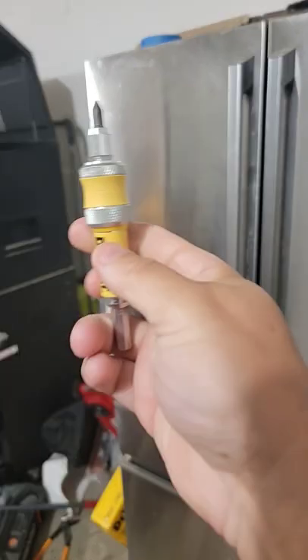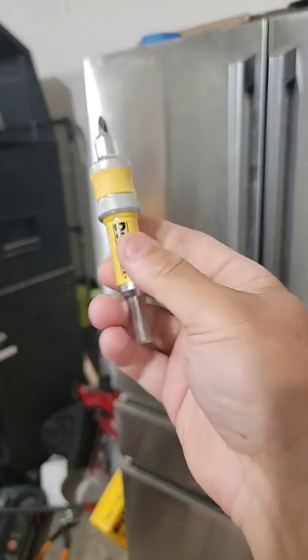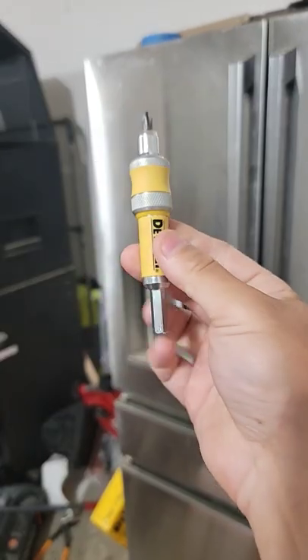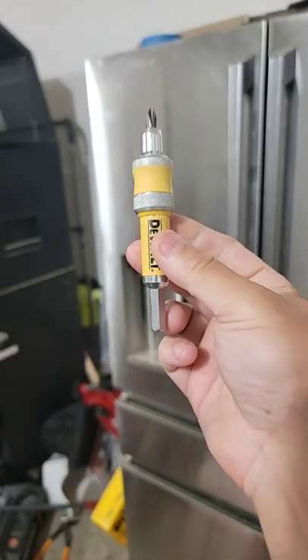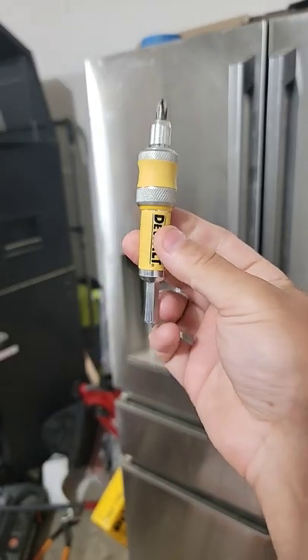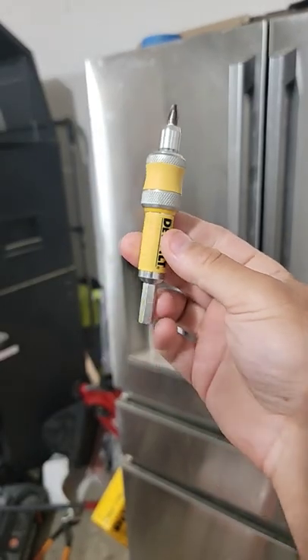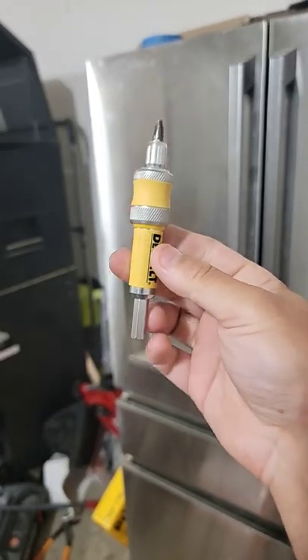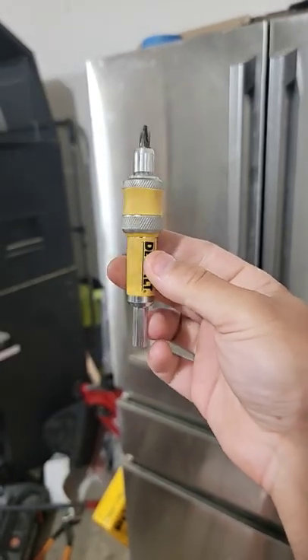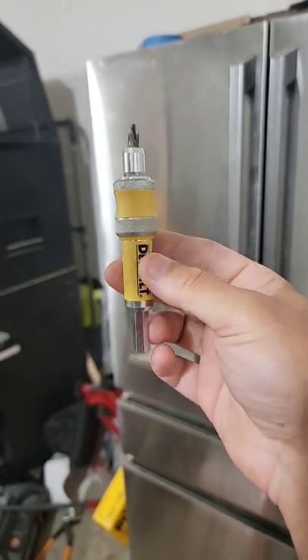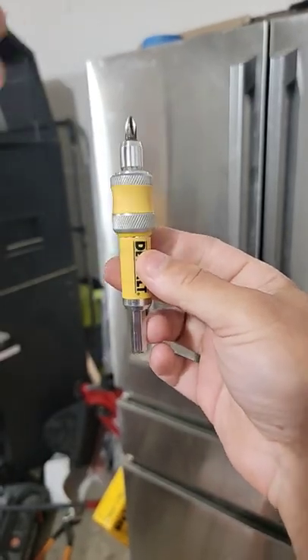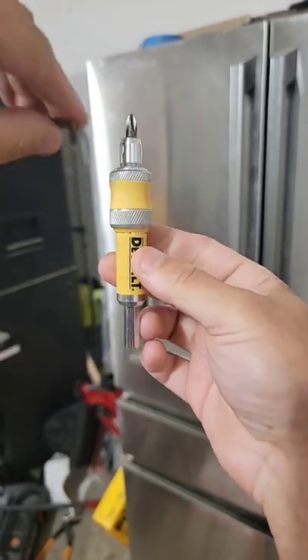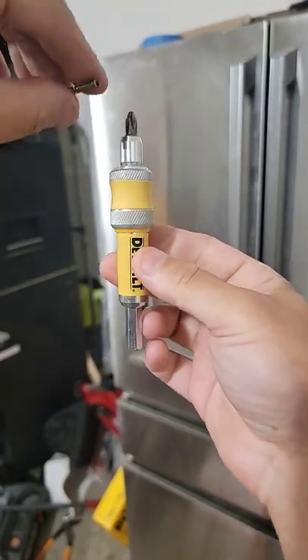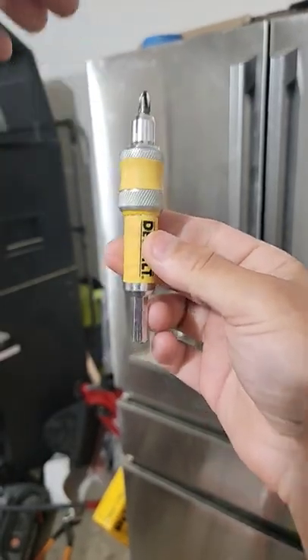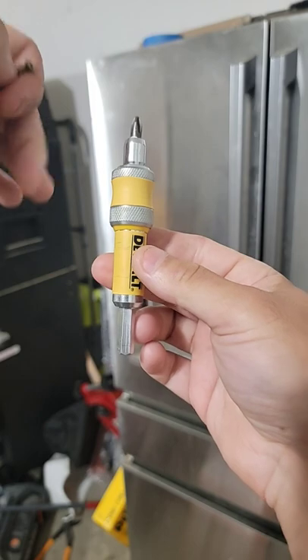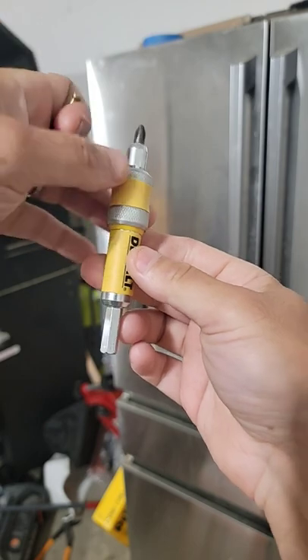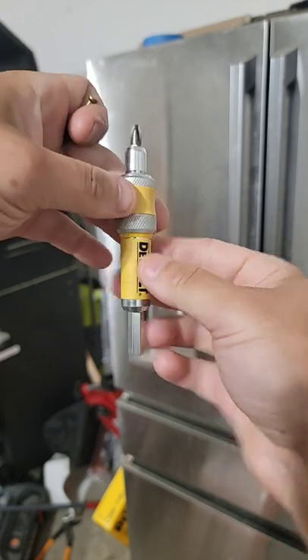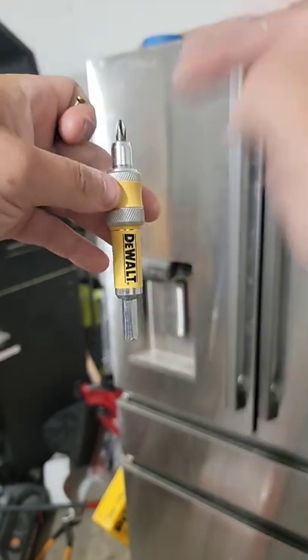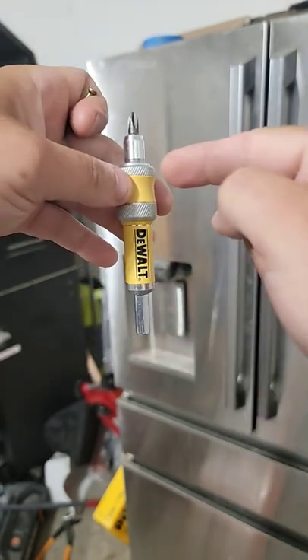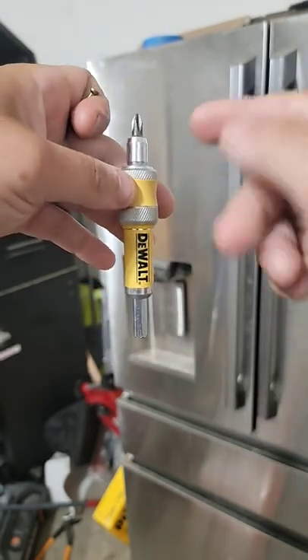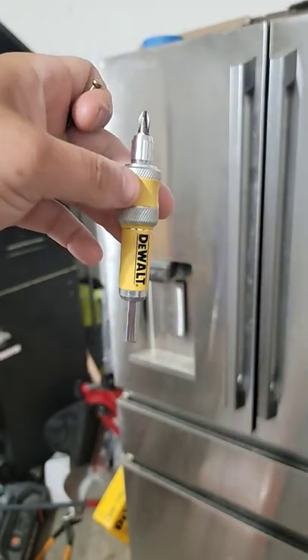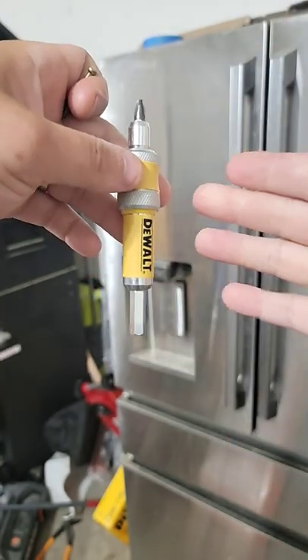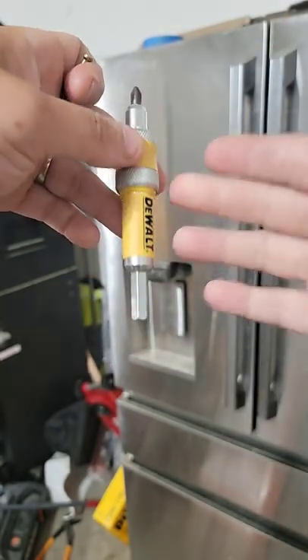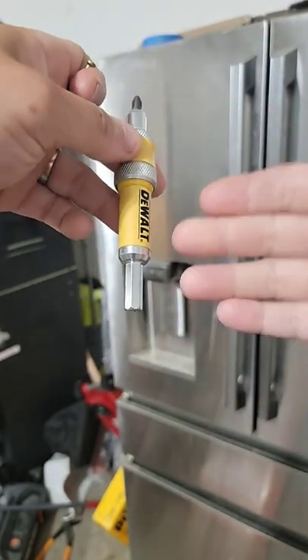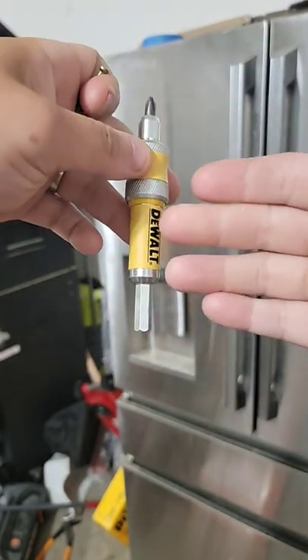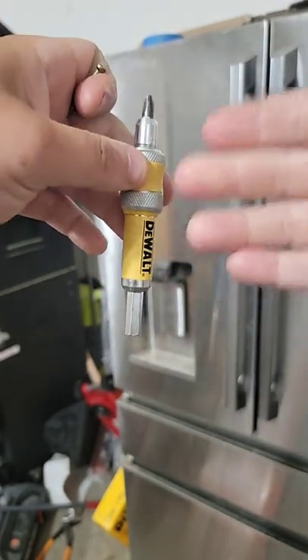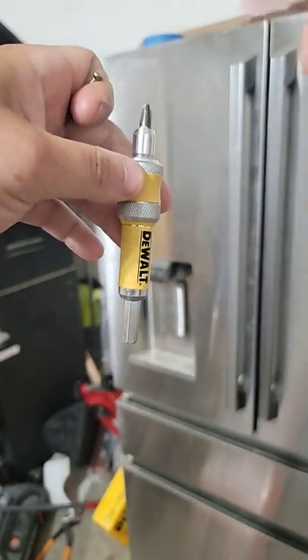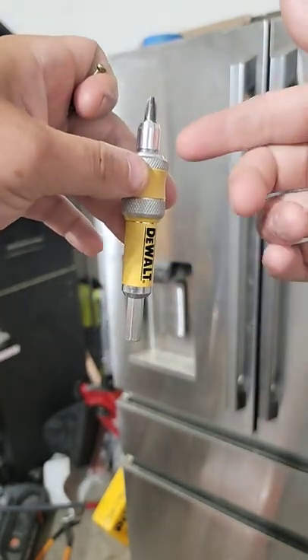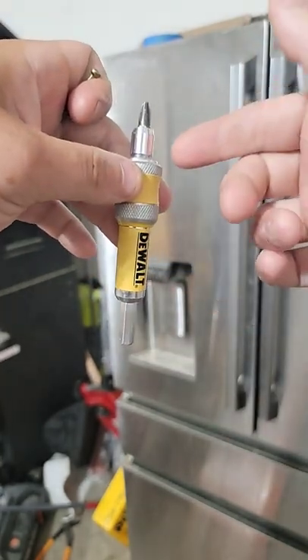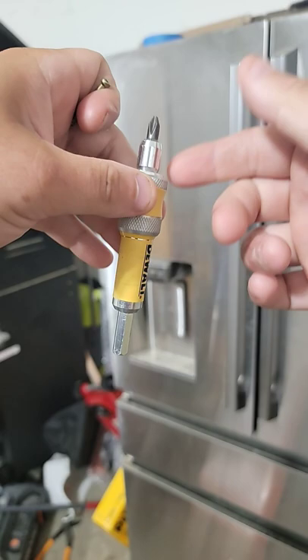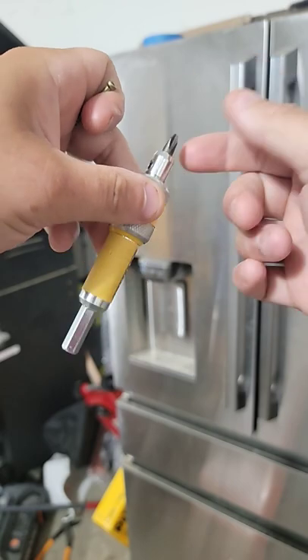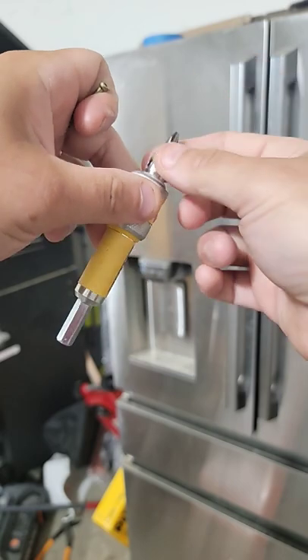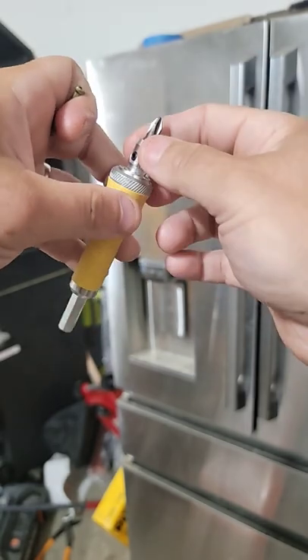DeWalt has some really cool accessories for their drills and impact drivers, and this one is no different. Say you've got your drill and you're putting some pilot holes in and trying to sink some screws.